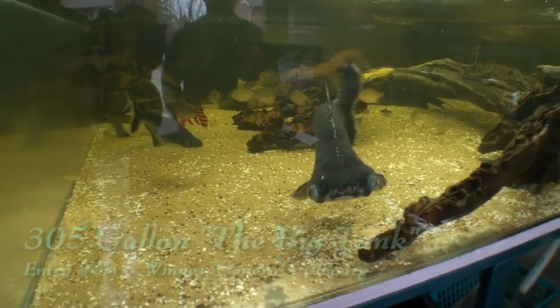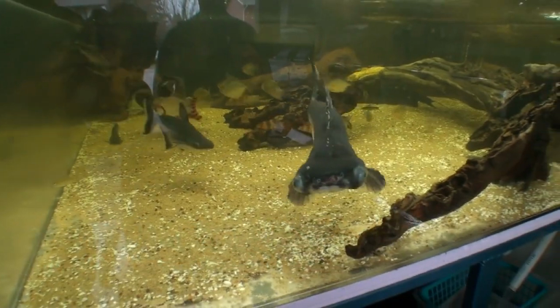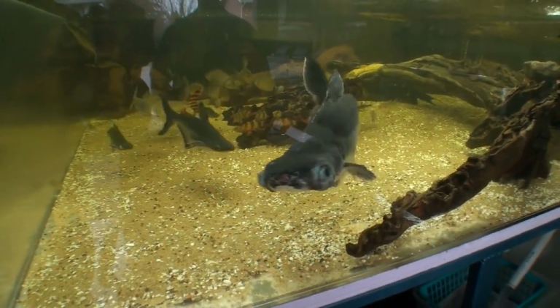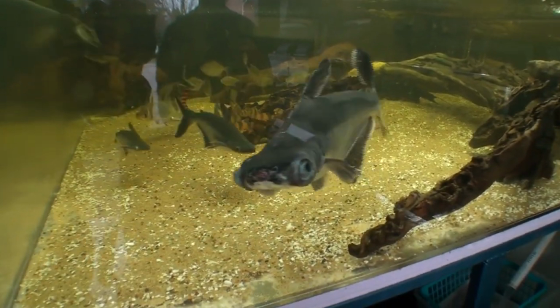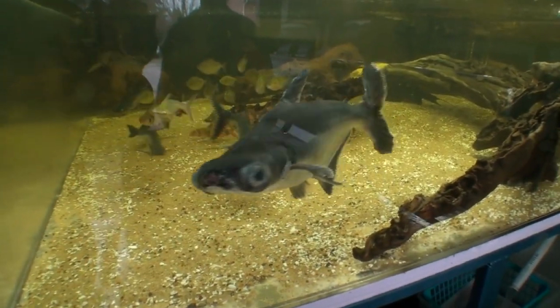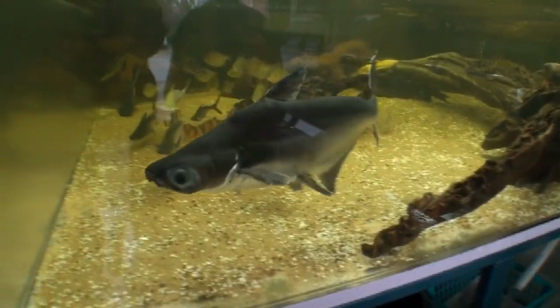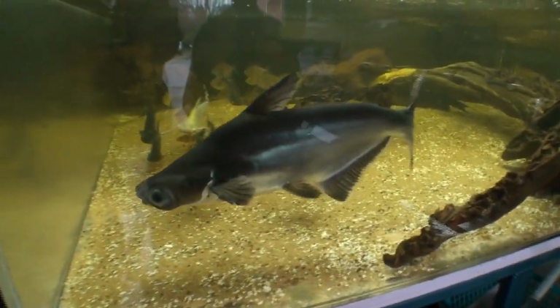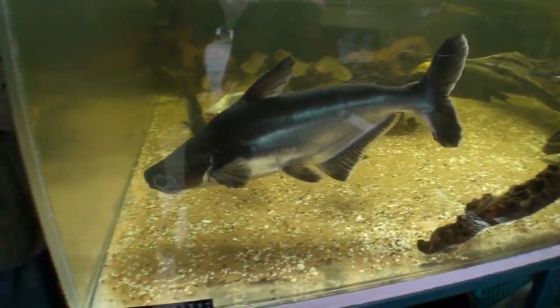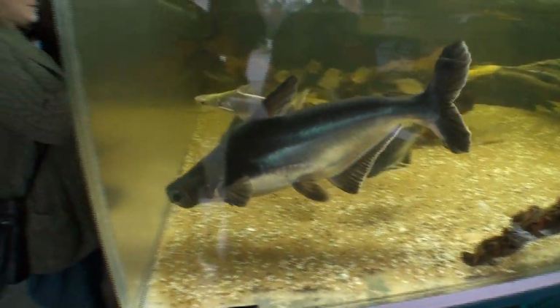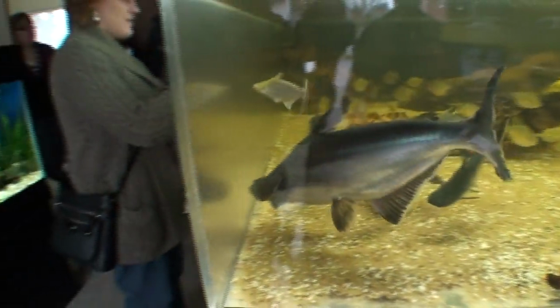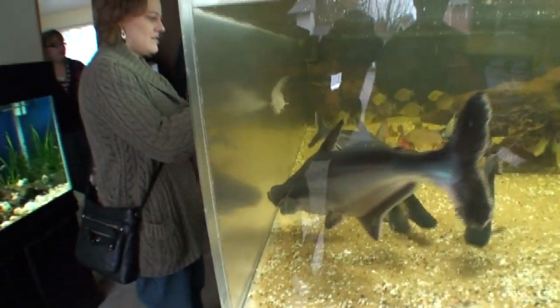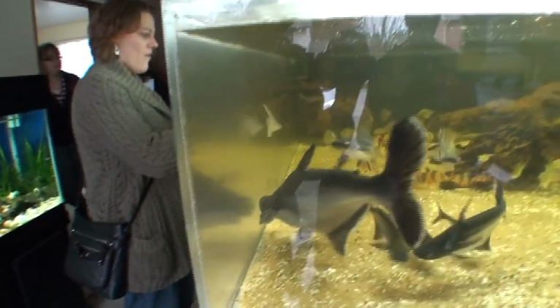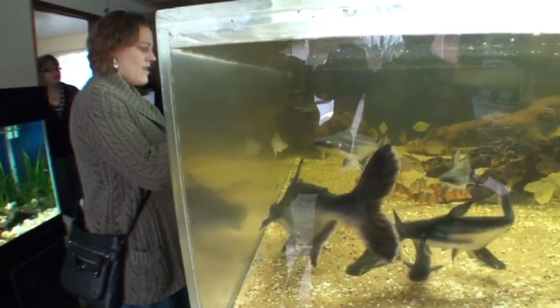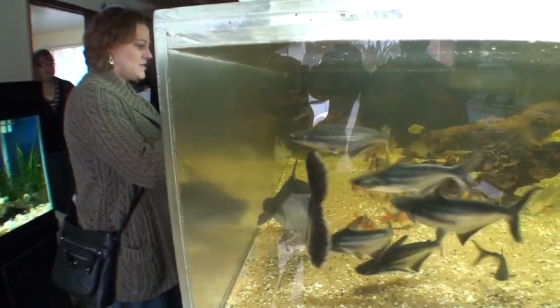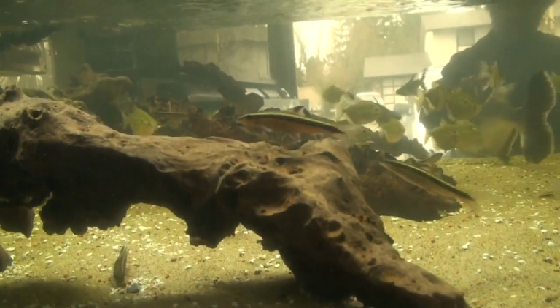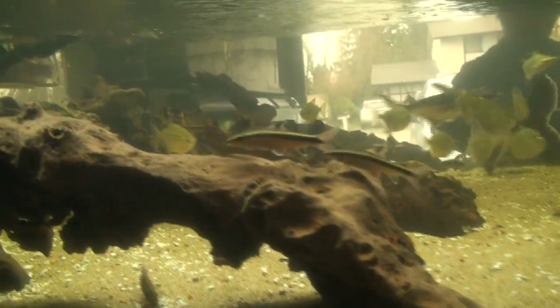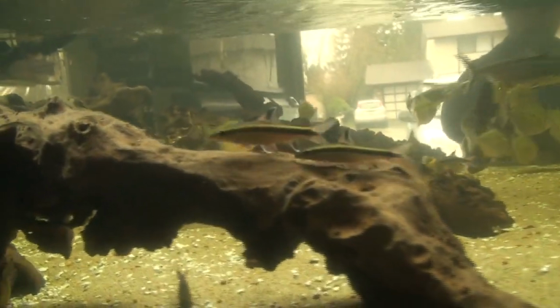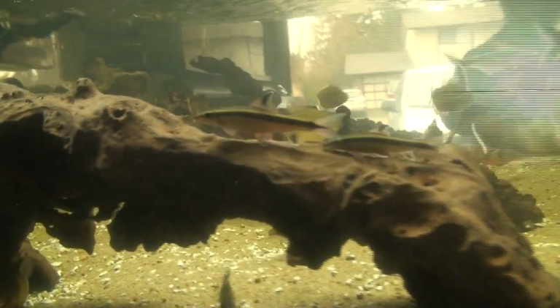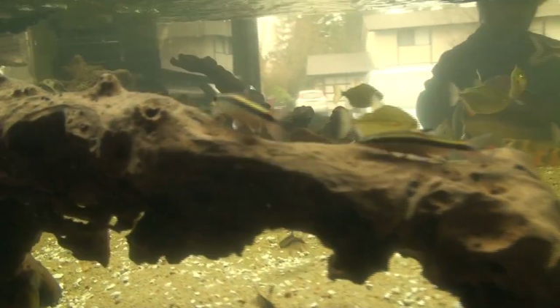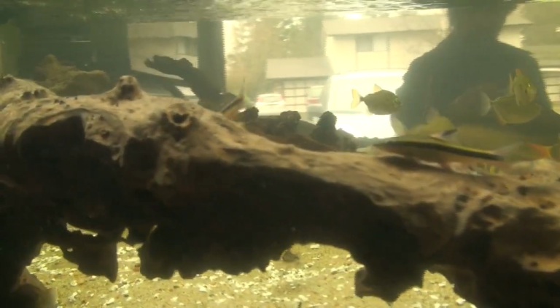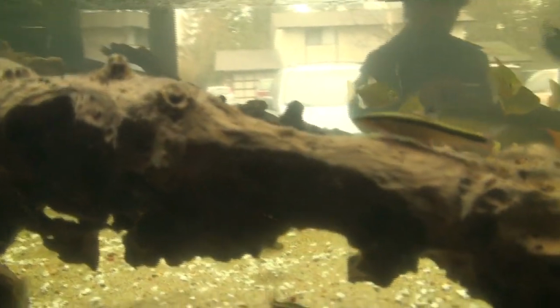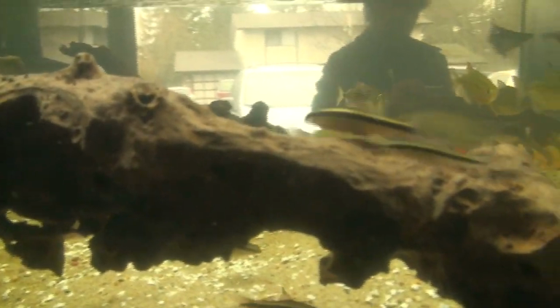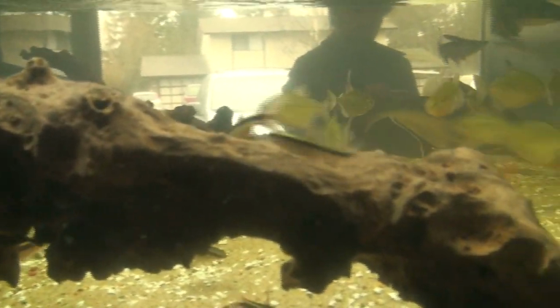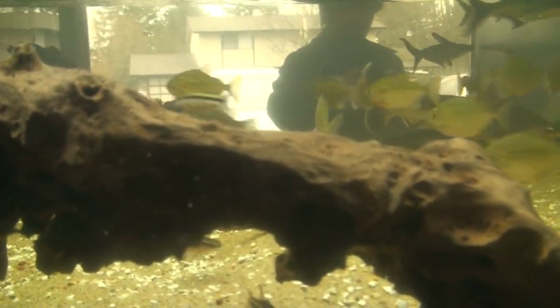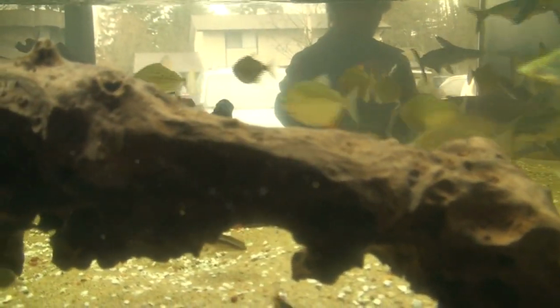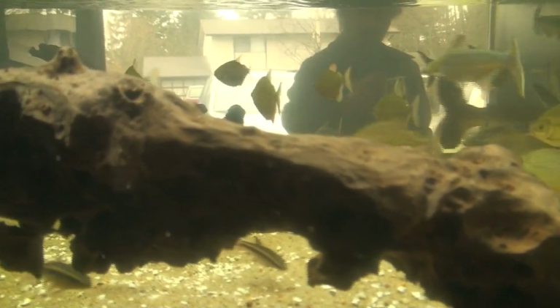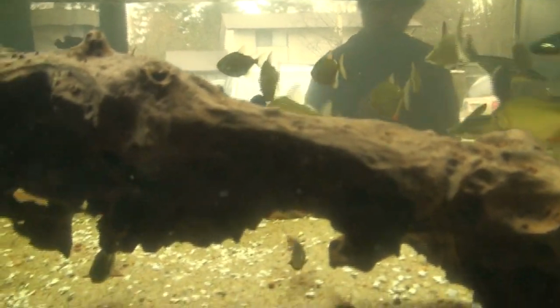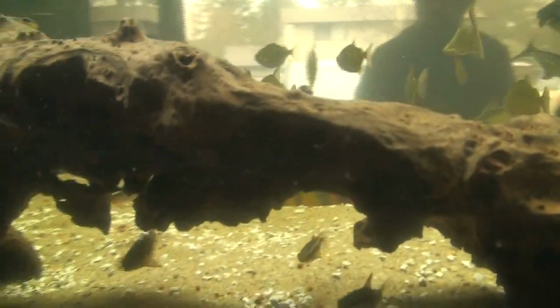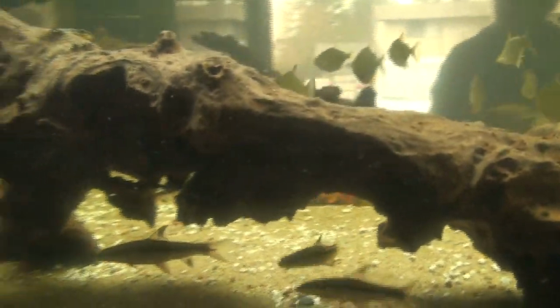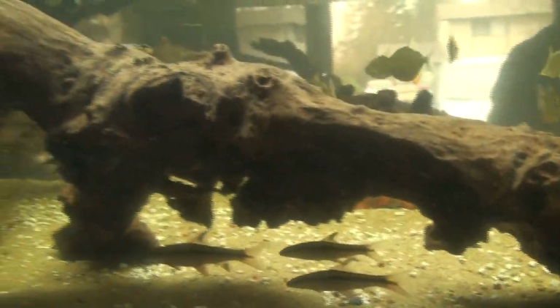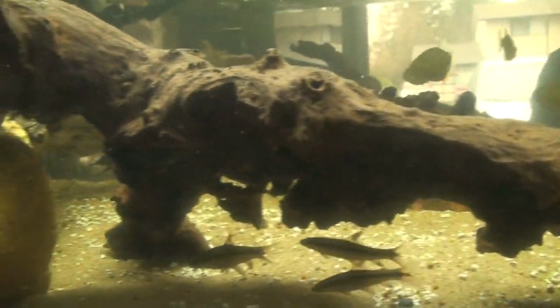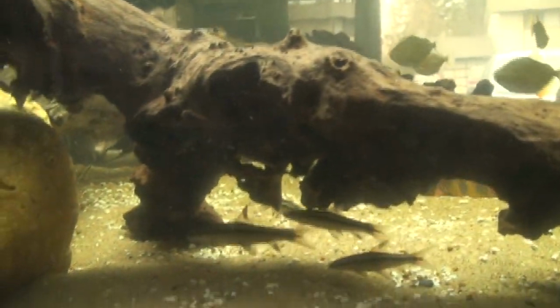The big one in the front there, his name is Andre. He's not one they bought as an albino — he started out being black like the rest.